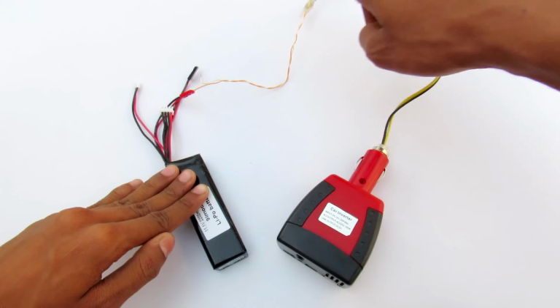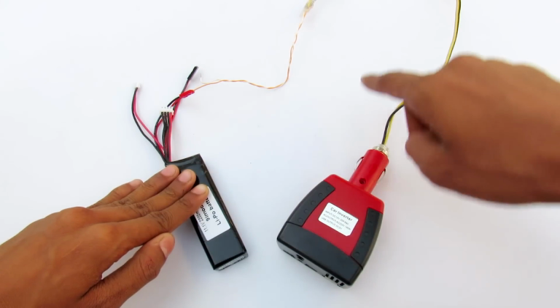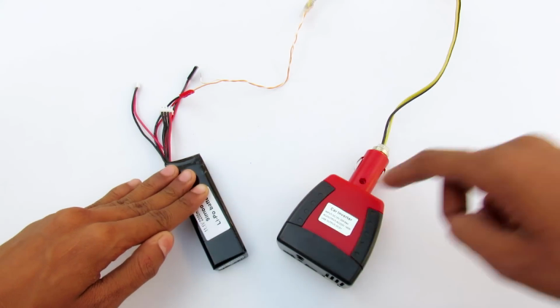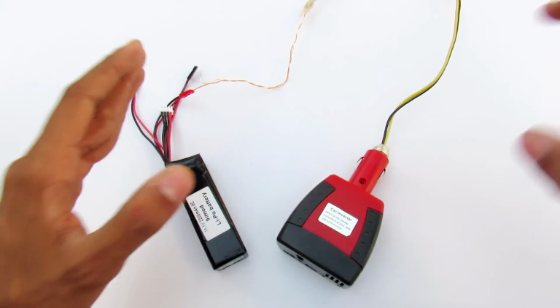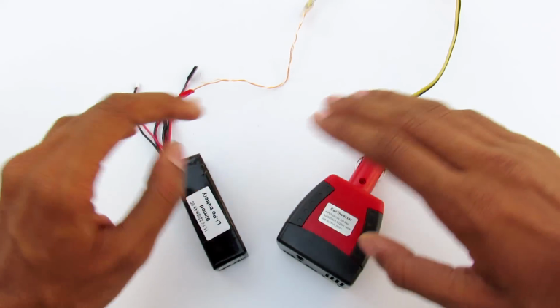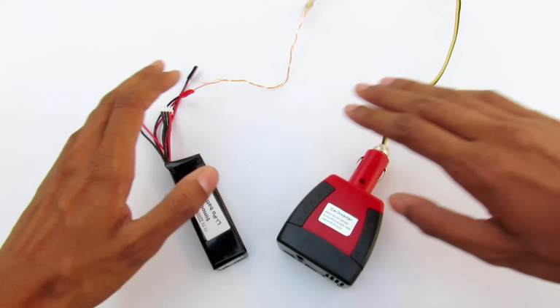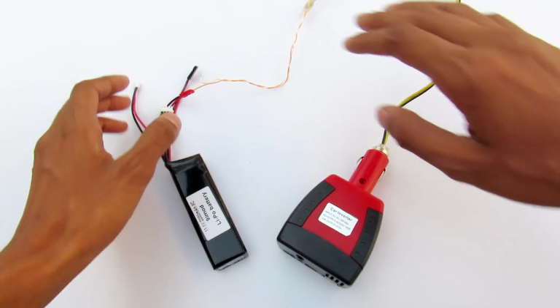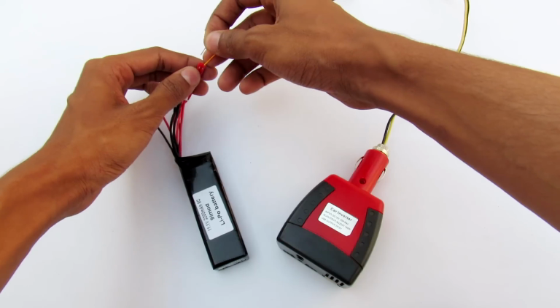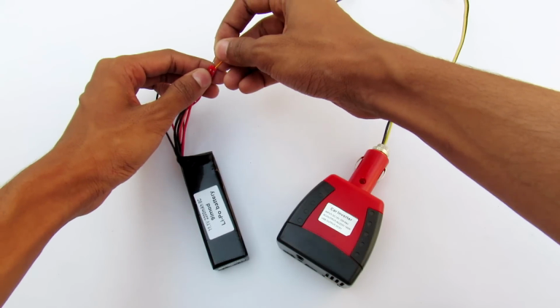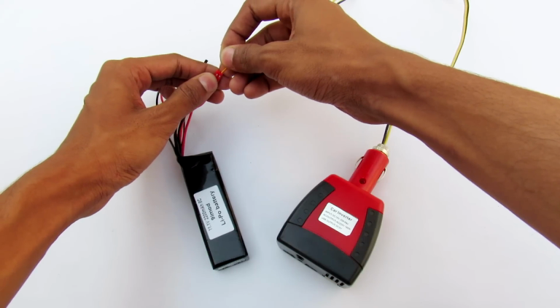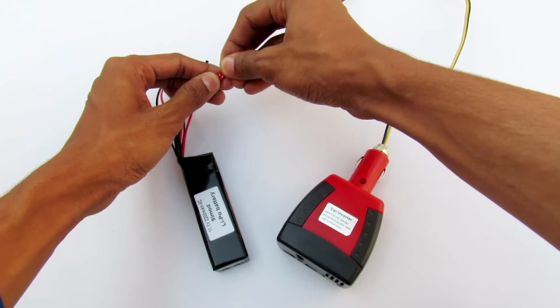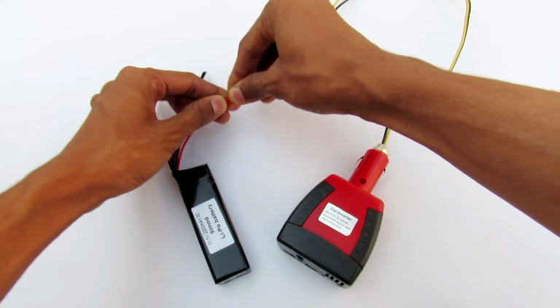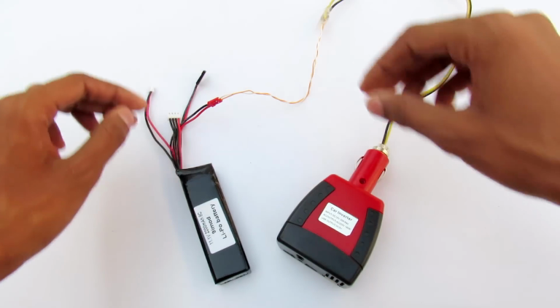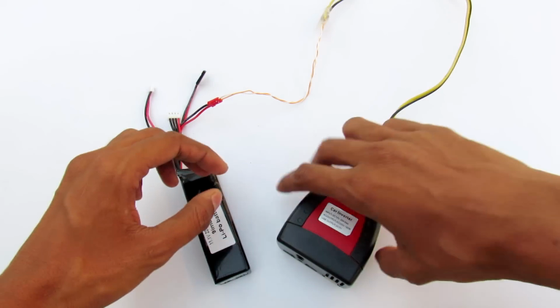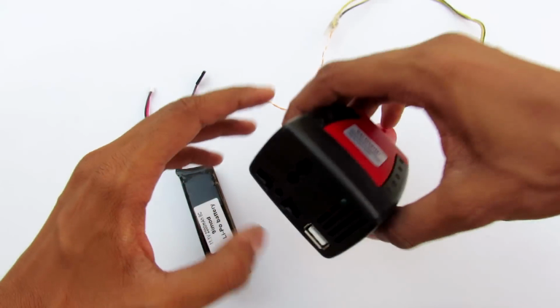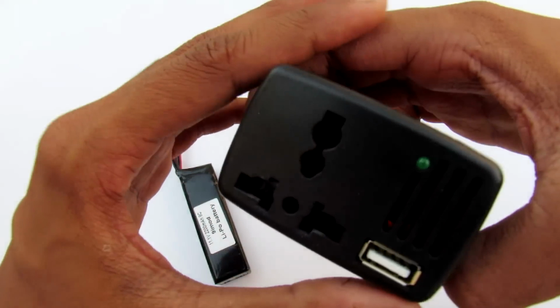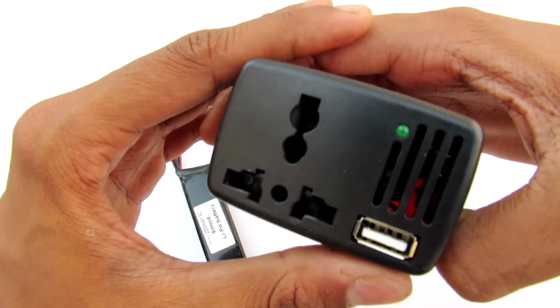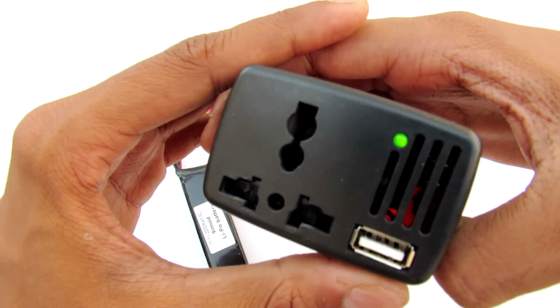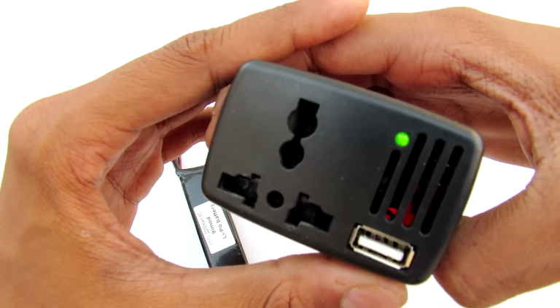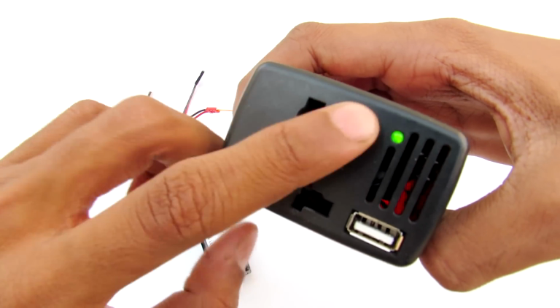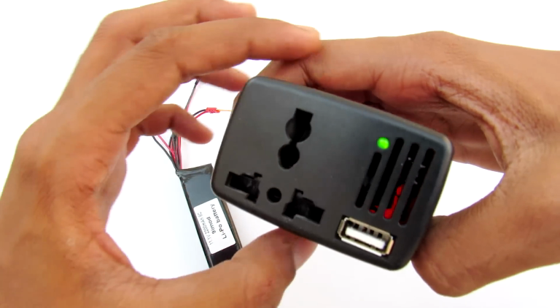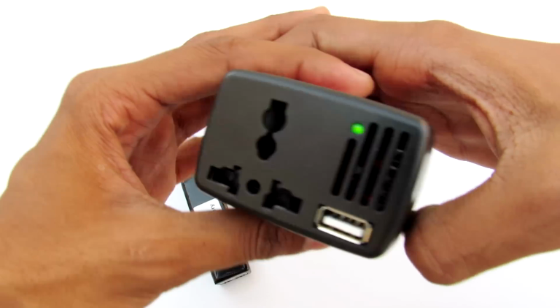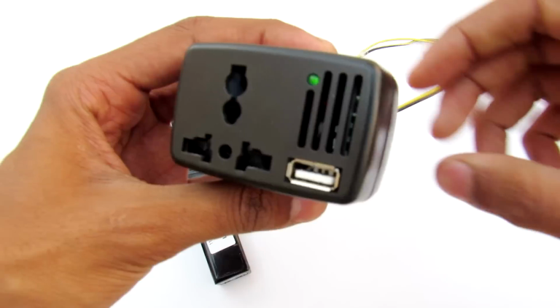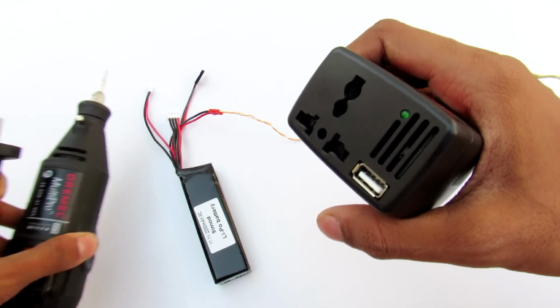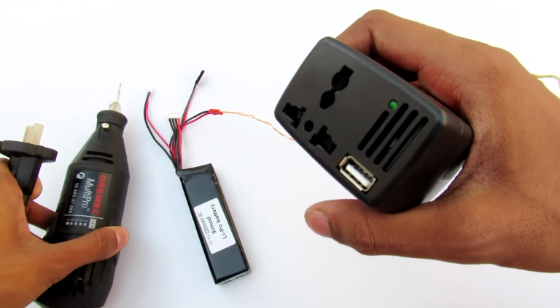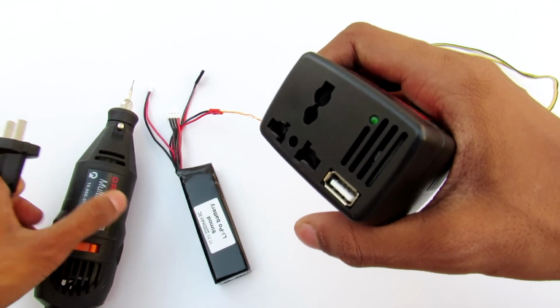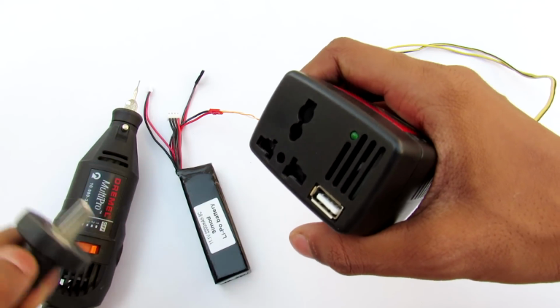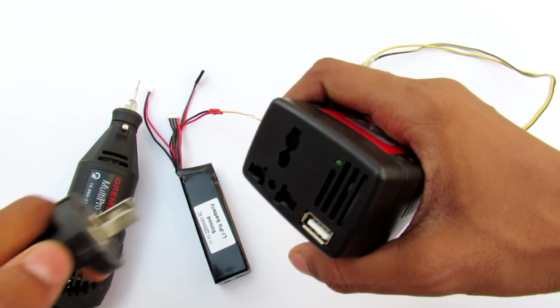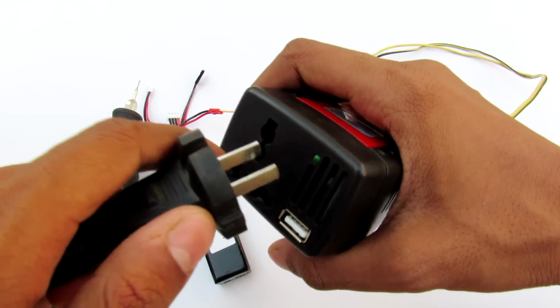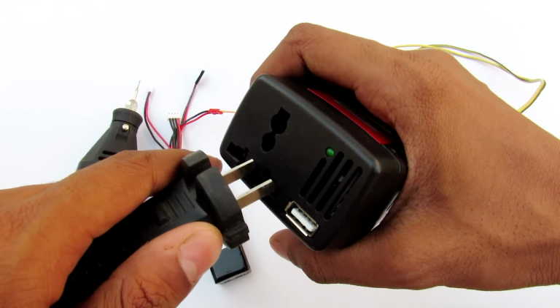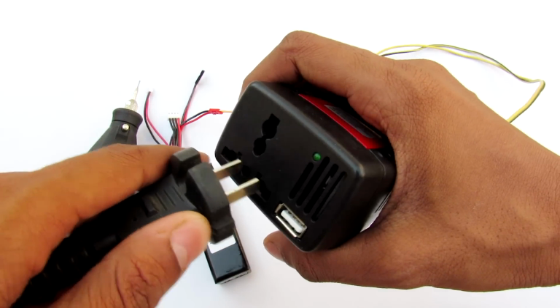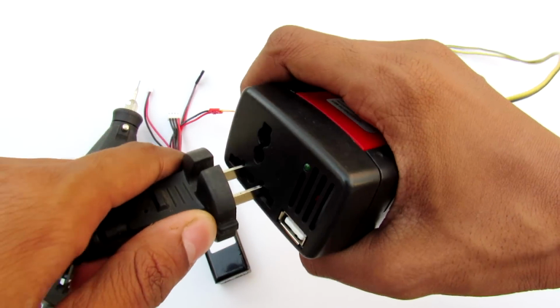That's pretty much it — you don't even need soldering for this. The inverter is turned on, so let's connect this 180-watt Dremel here.